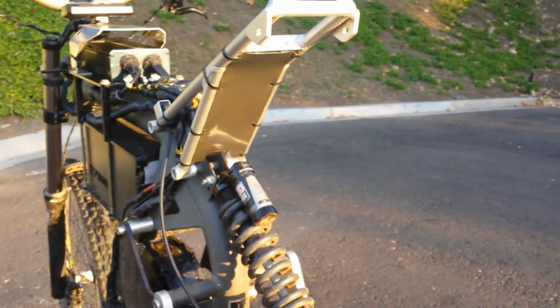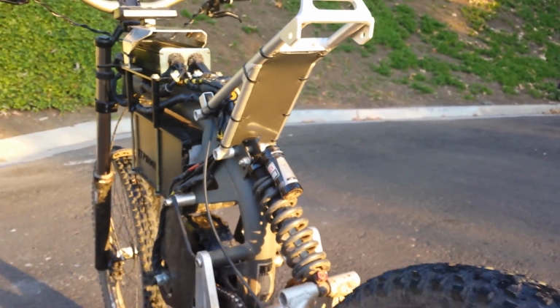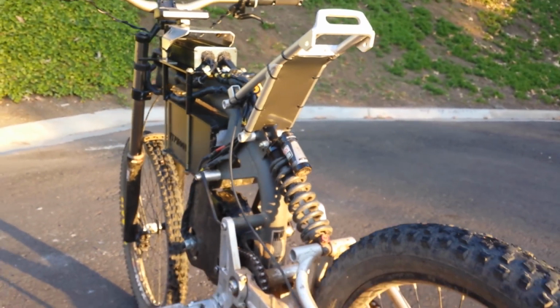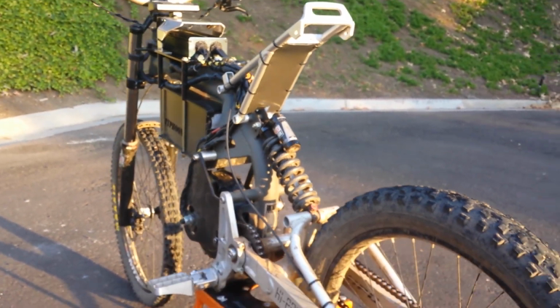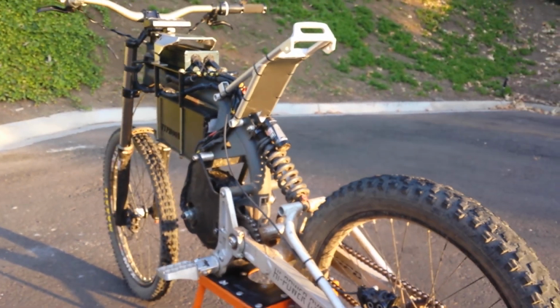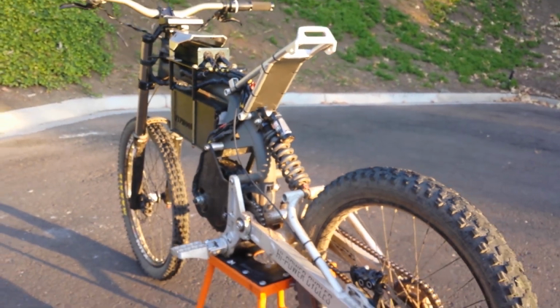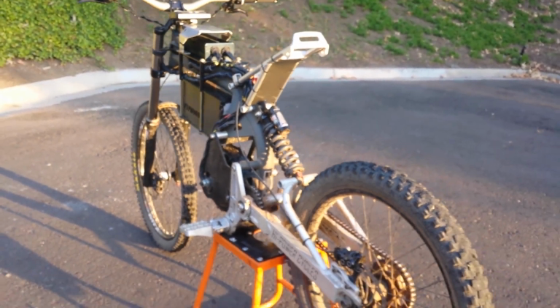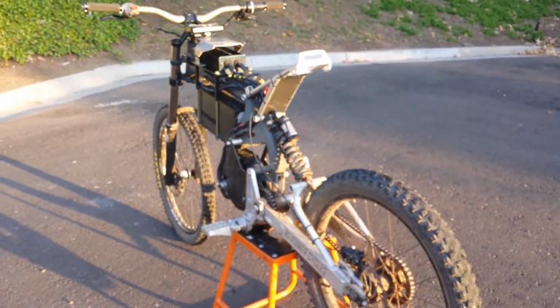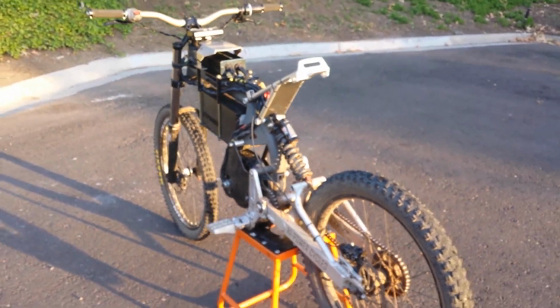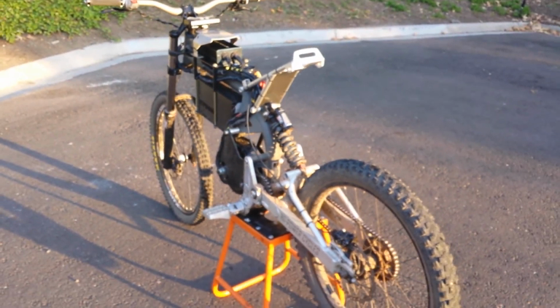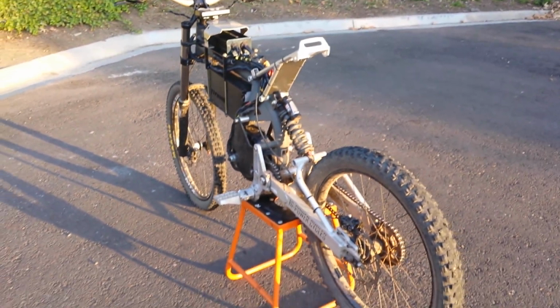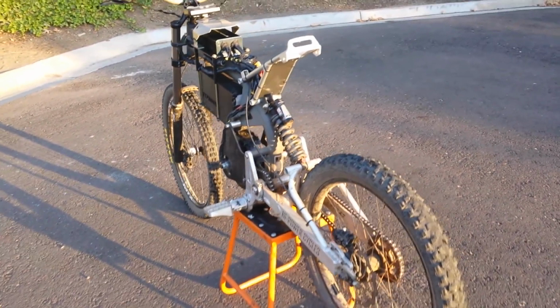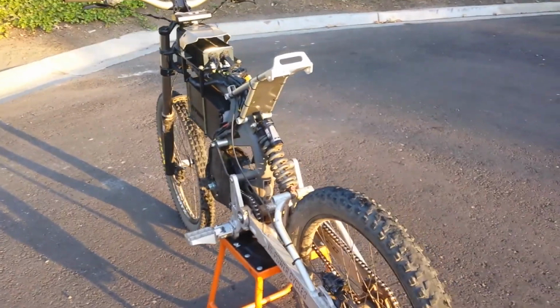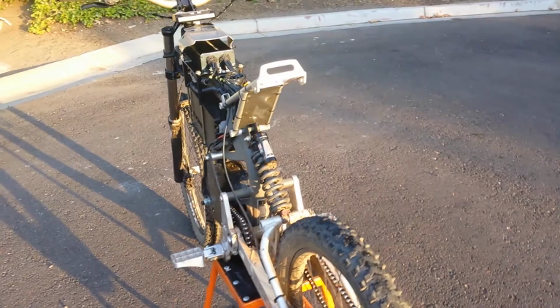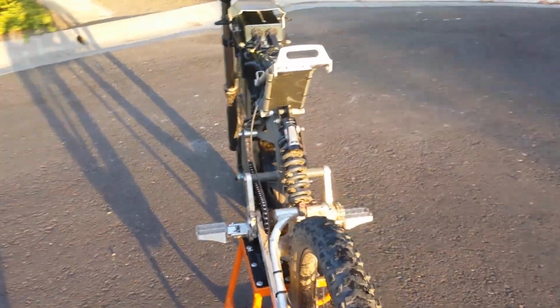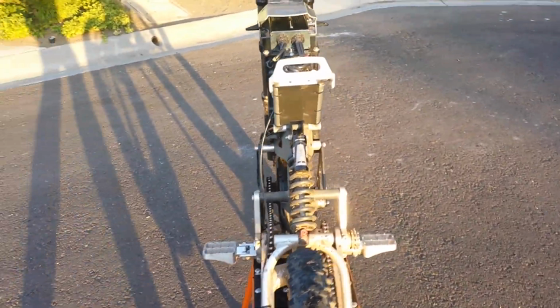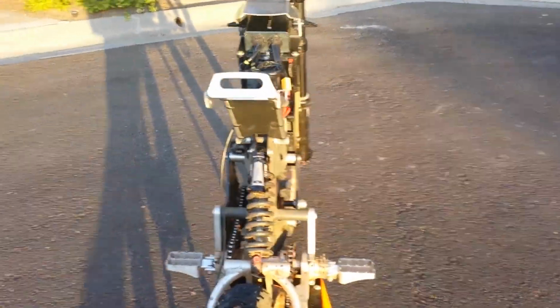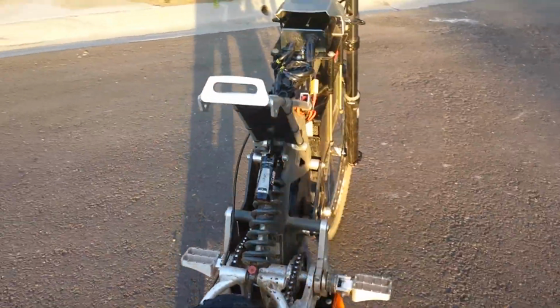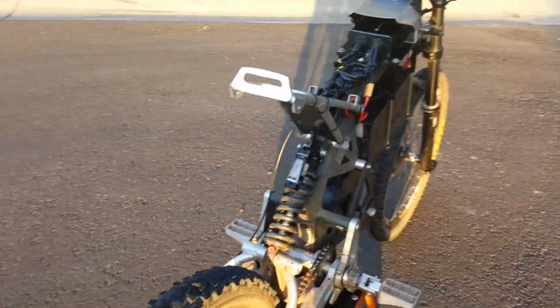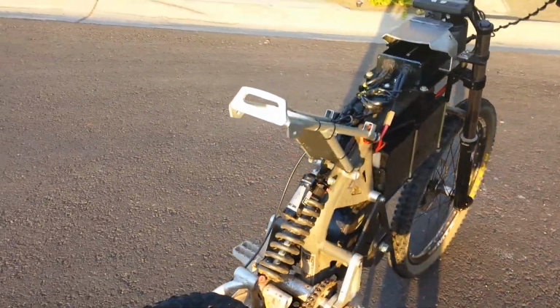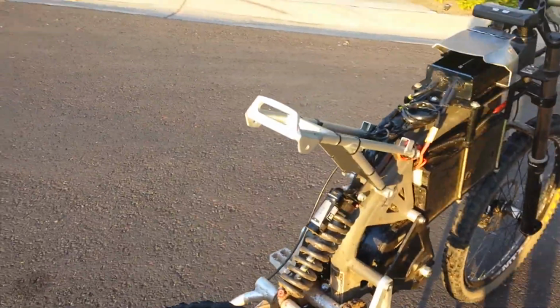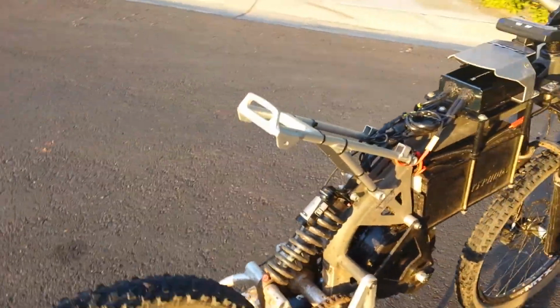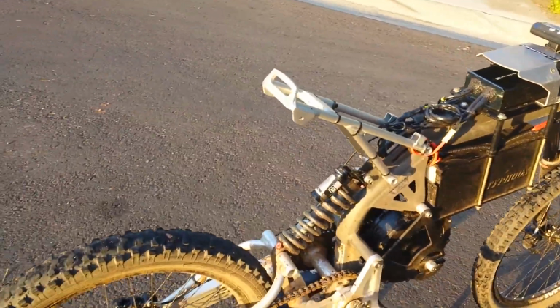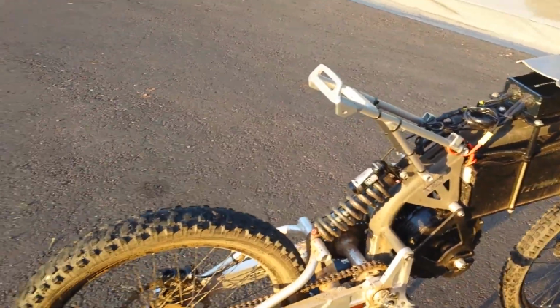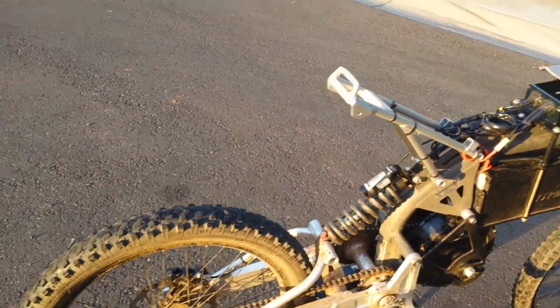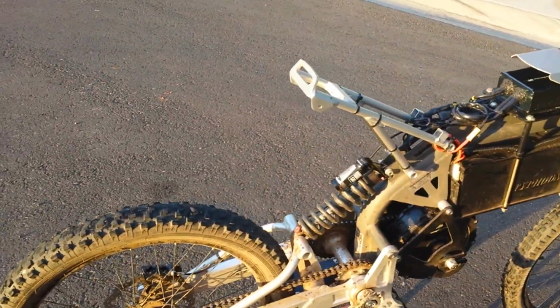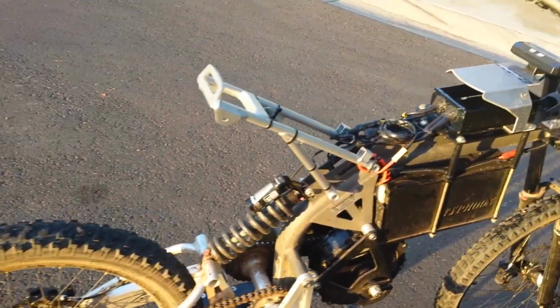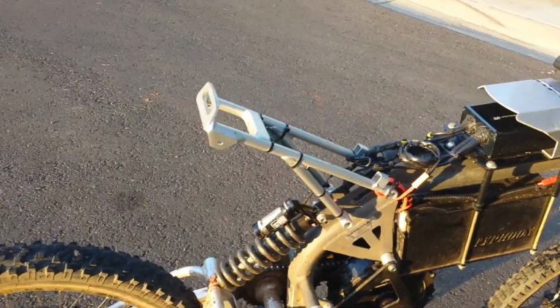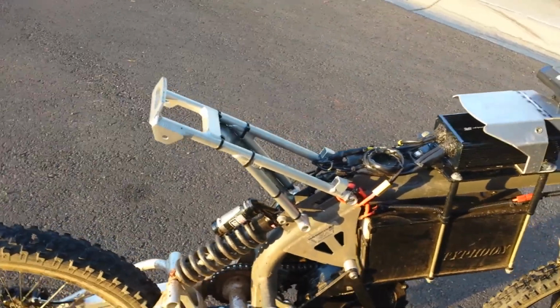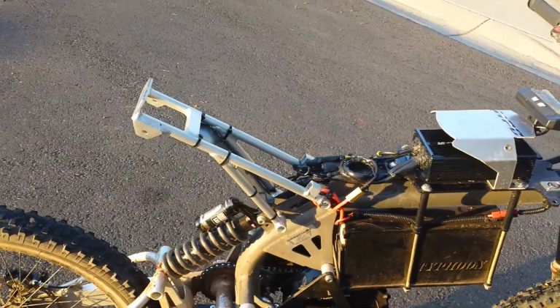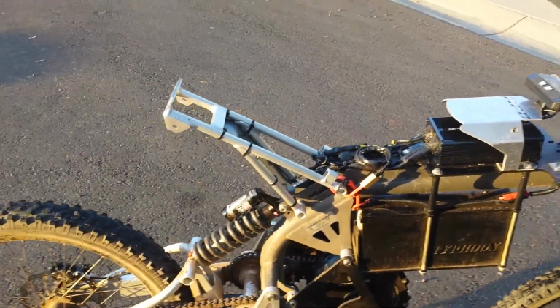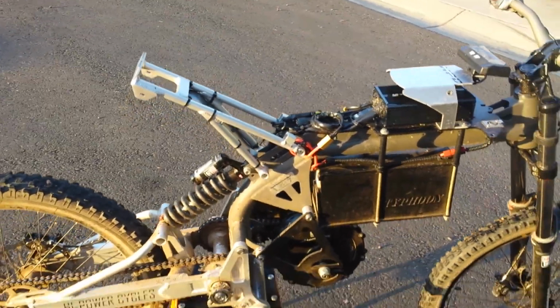There you have it, and just in case you haven't seen this bike before, I'll just kind of do a little walk around.